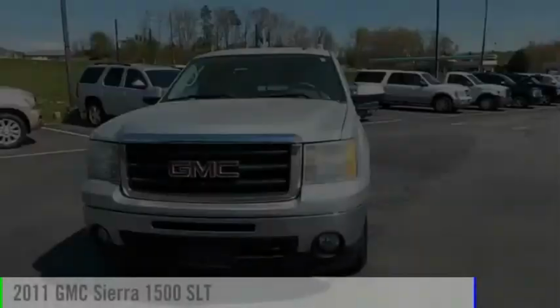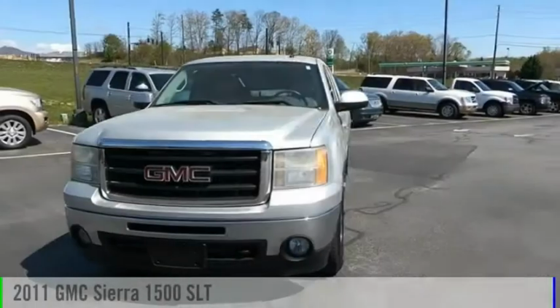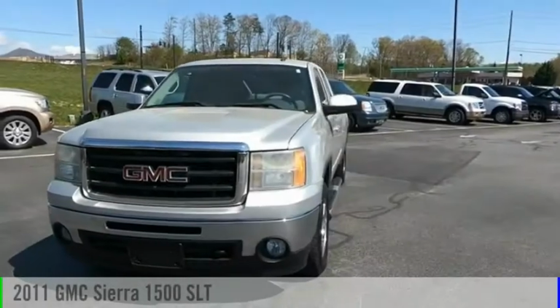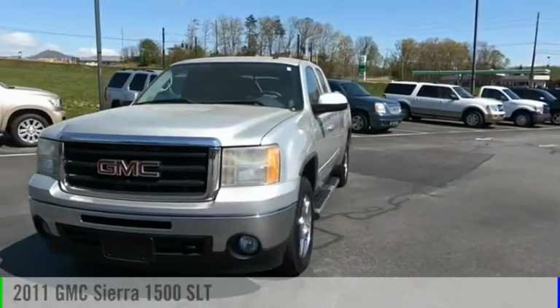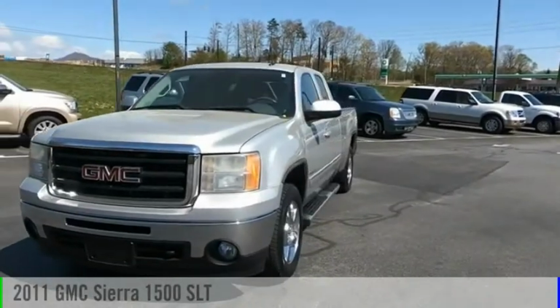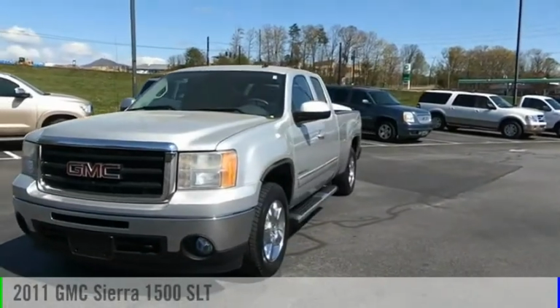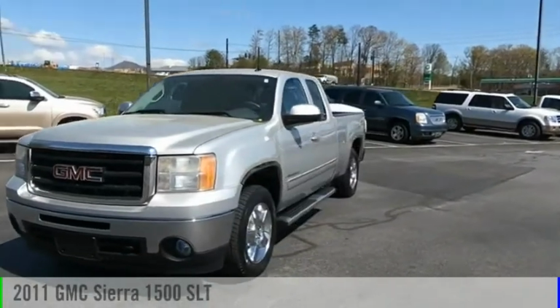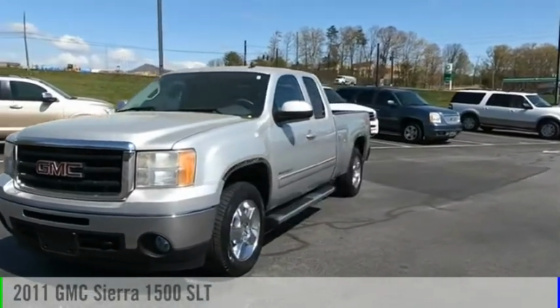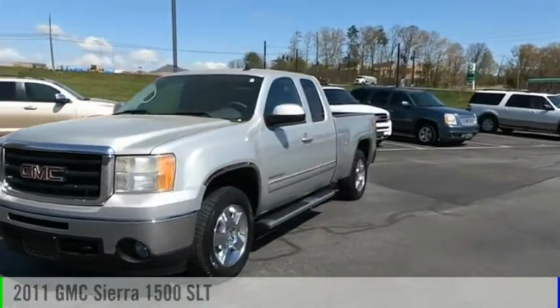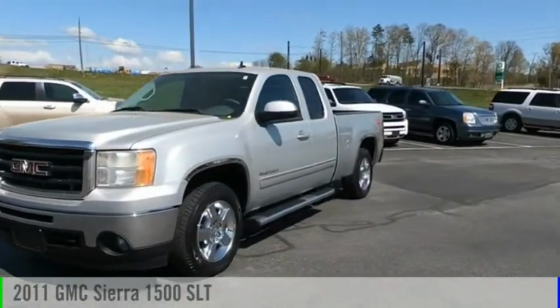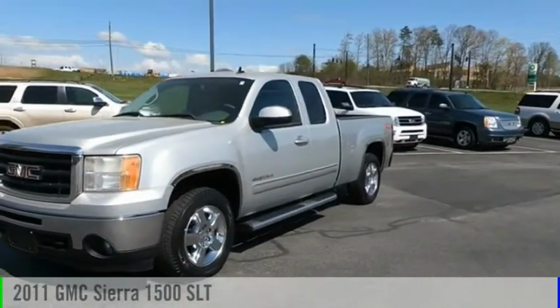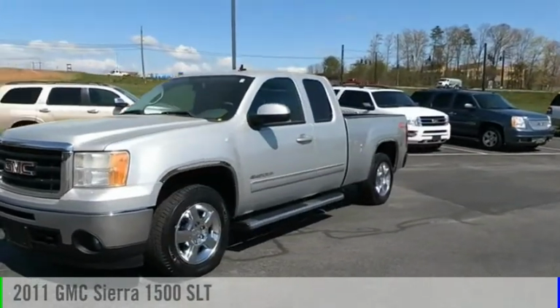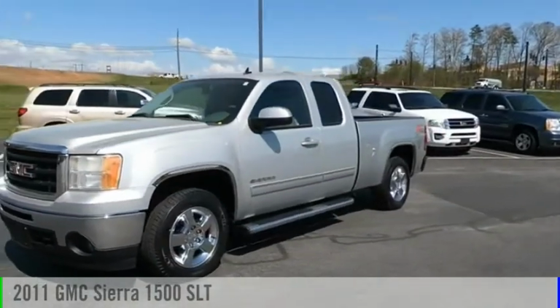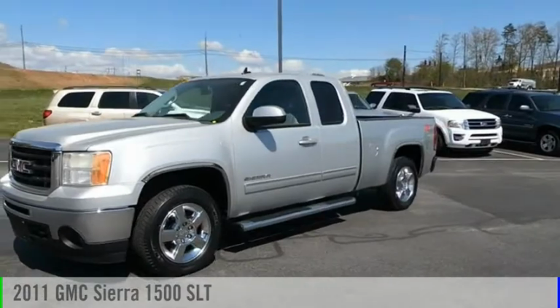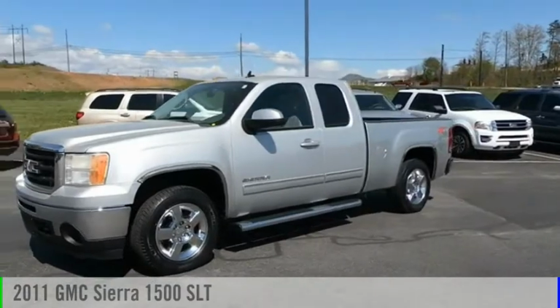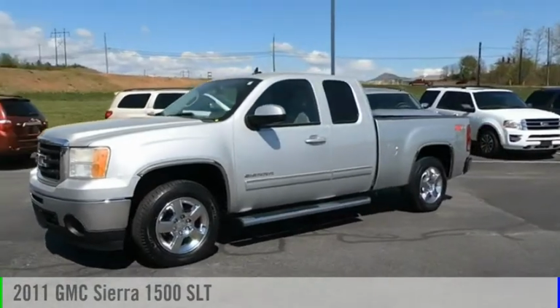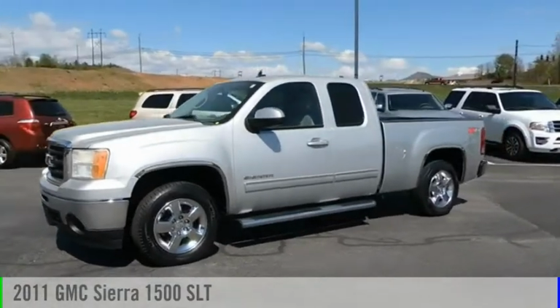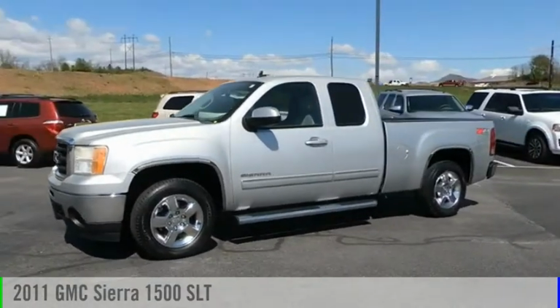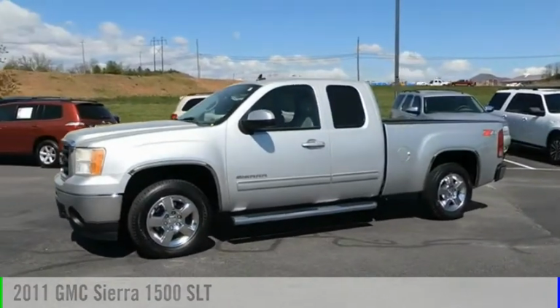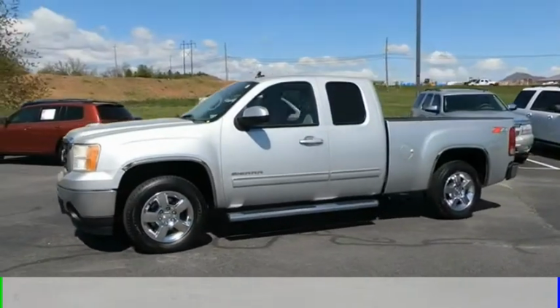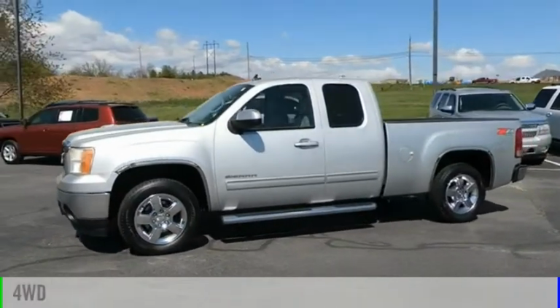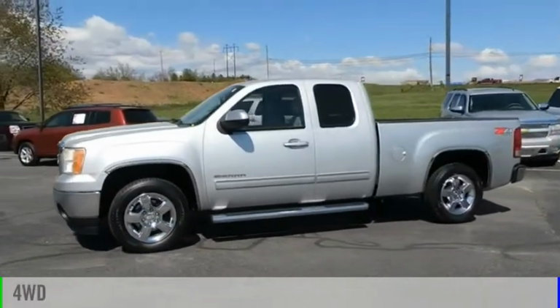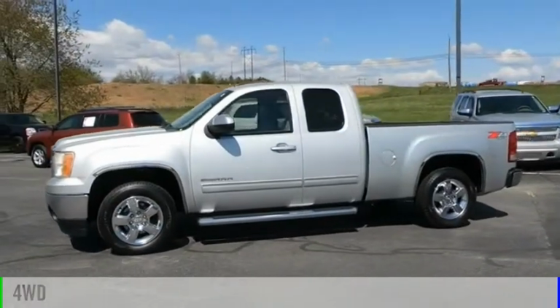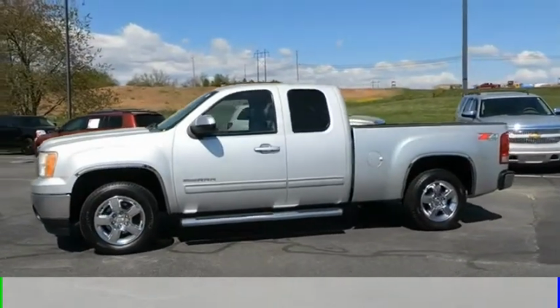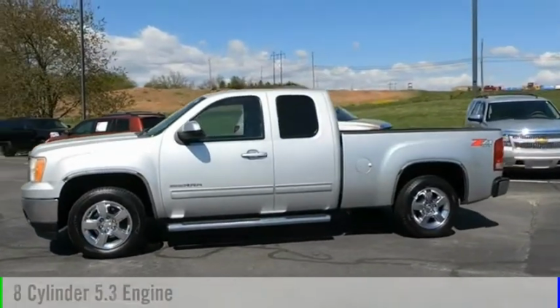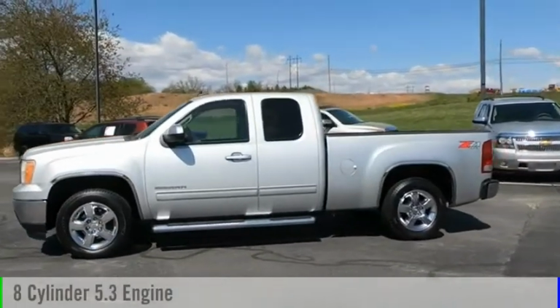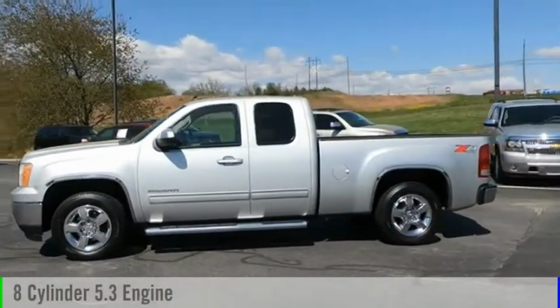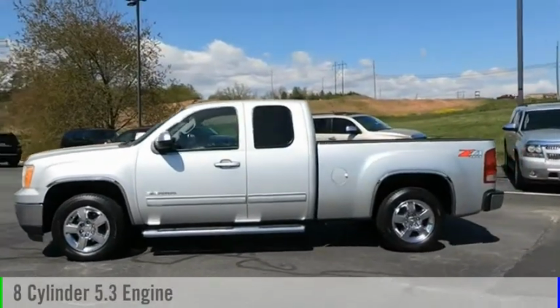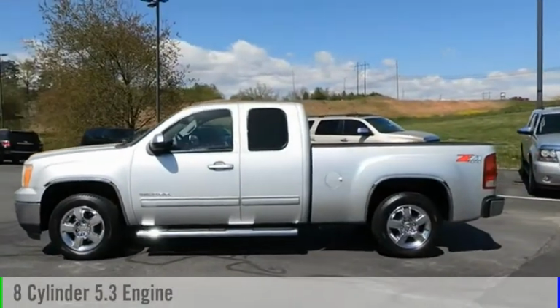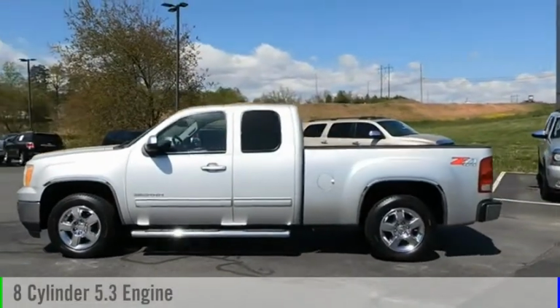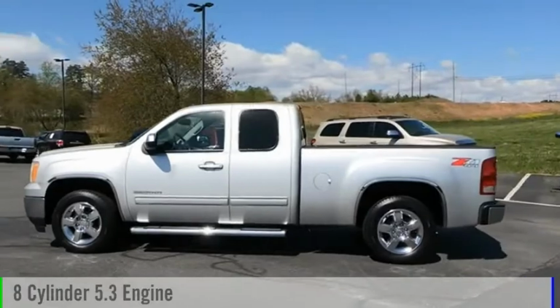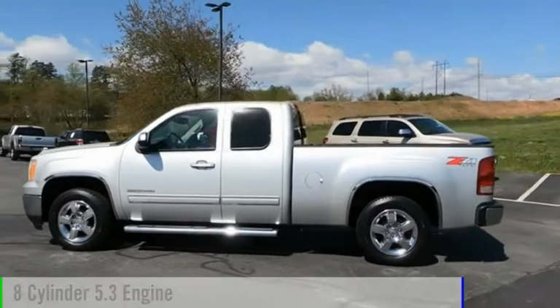We are pleased to show you the 2011 Sierra 1500. This vehicle is powered by a 4-wheel drive, 8-cylinder, 5.3-liter engine.